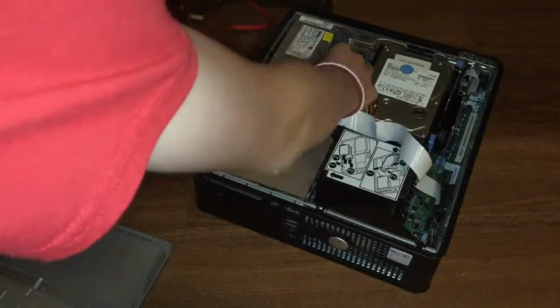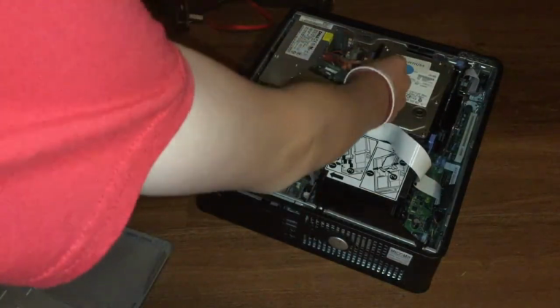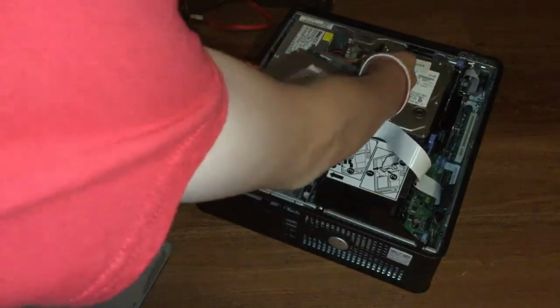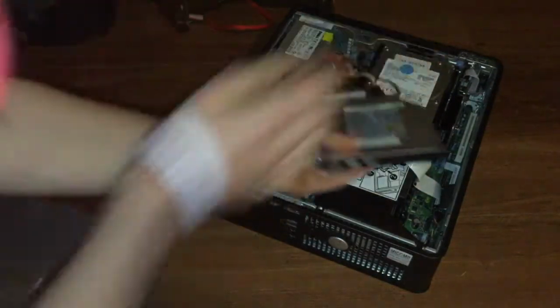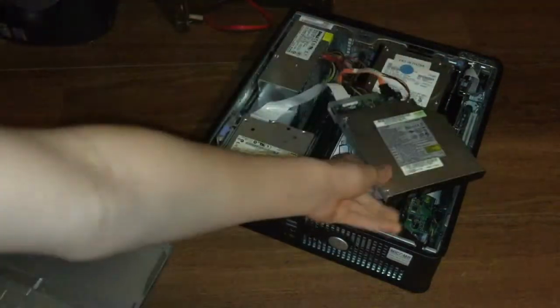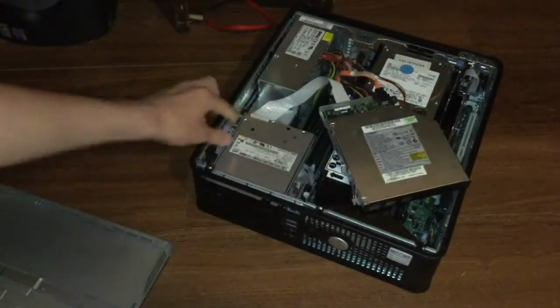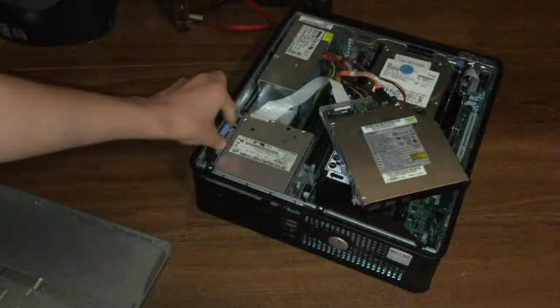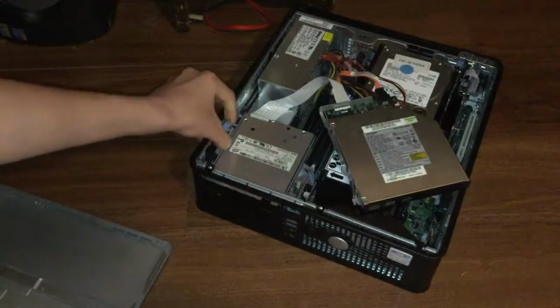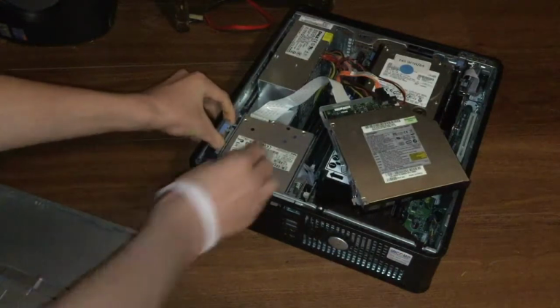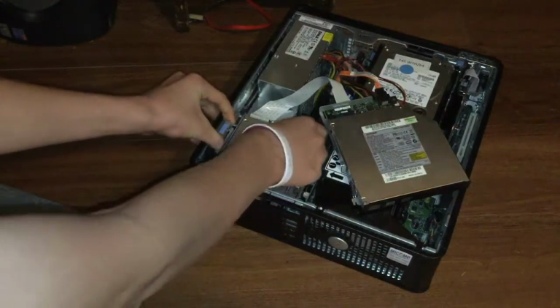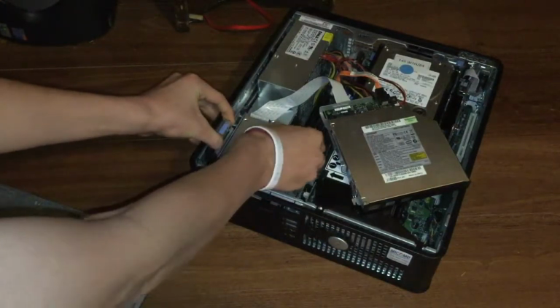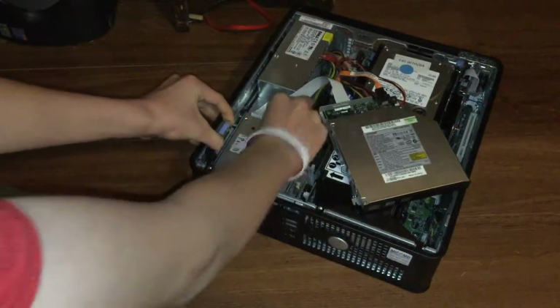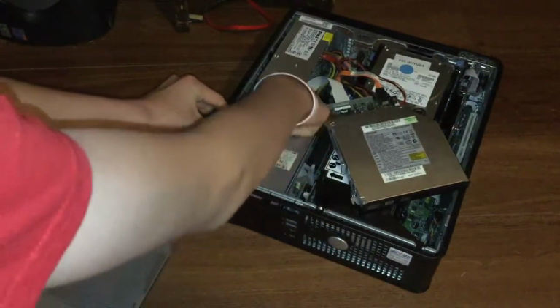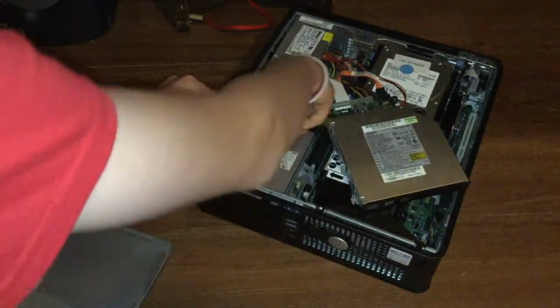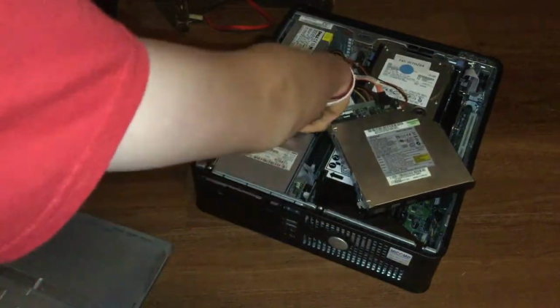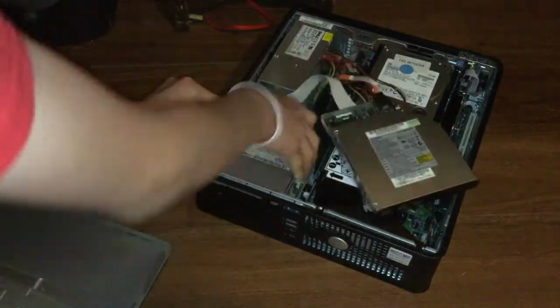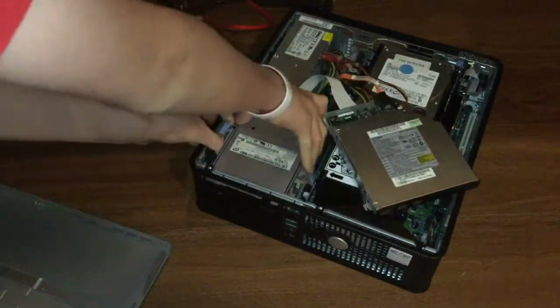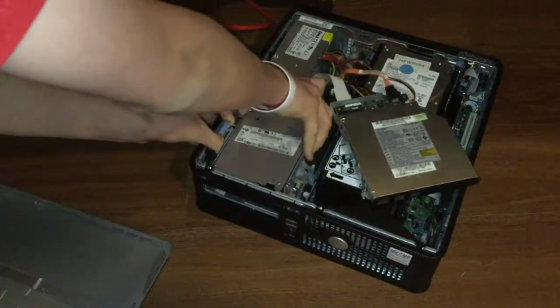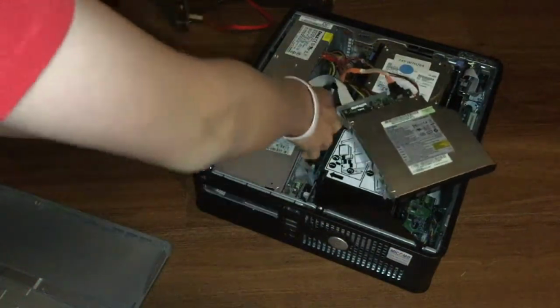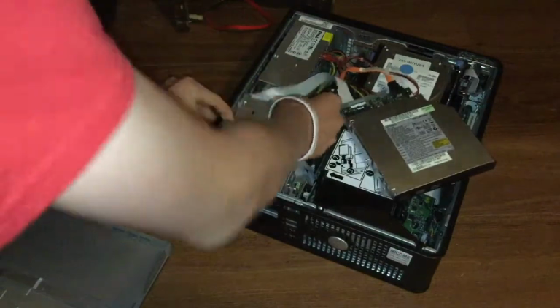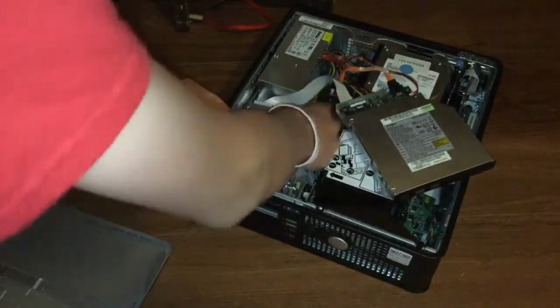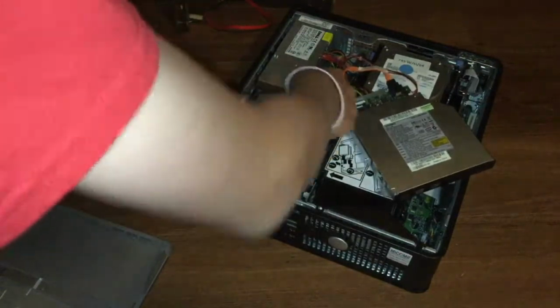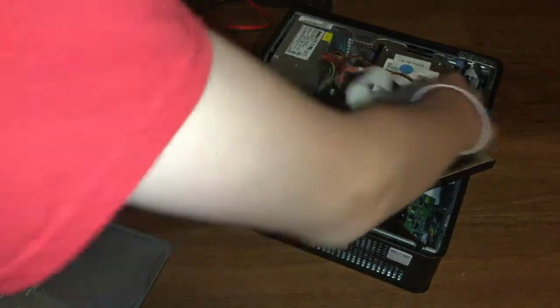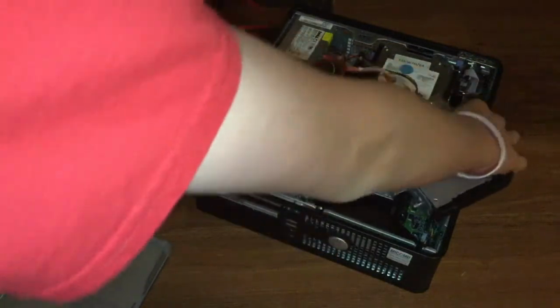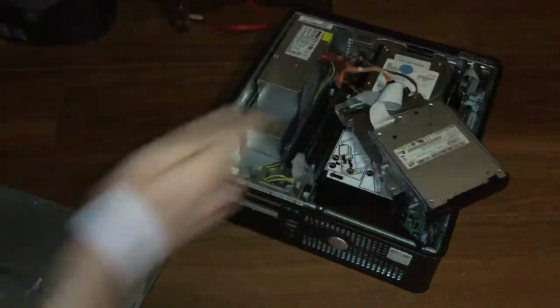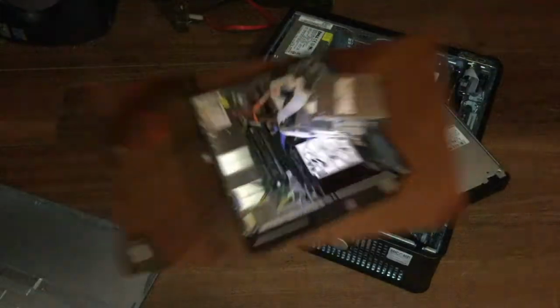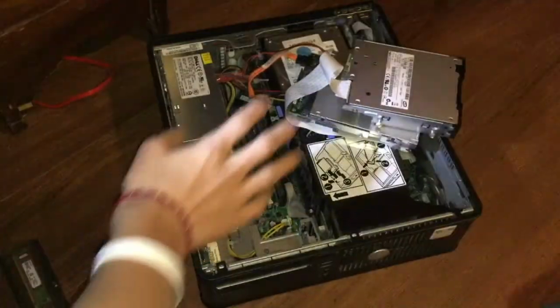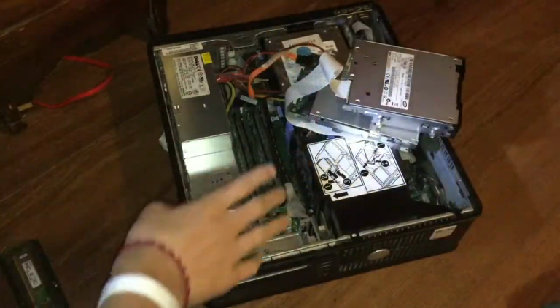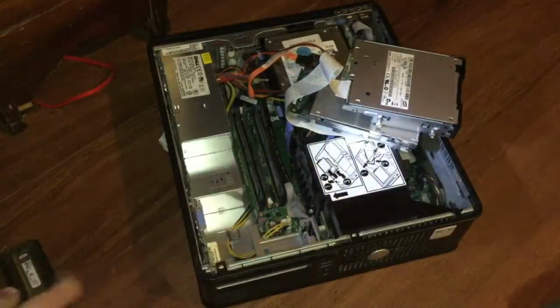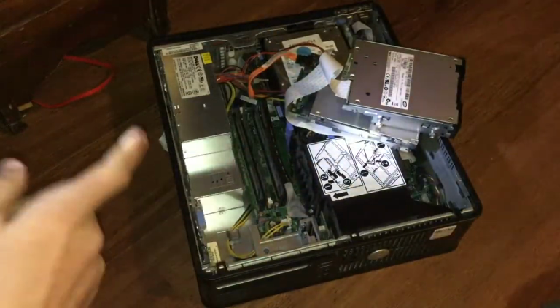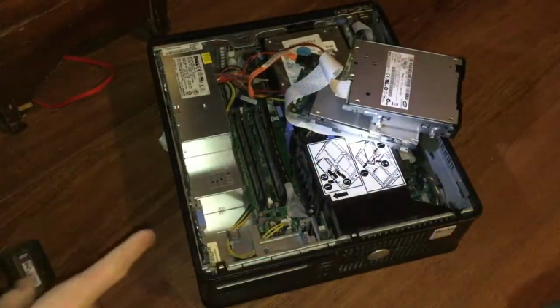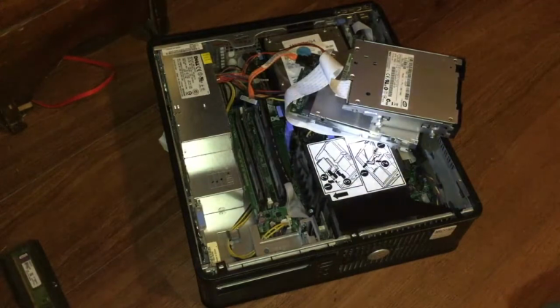Then pull the lever again and pull the floppy disk drive out, and it should just come on out just like that. So once you've pulled your DVD drive and your floppy disk drive out, you'll see these four sticks — these are your RAM sticks.